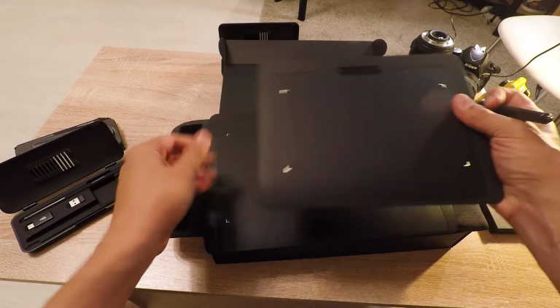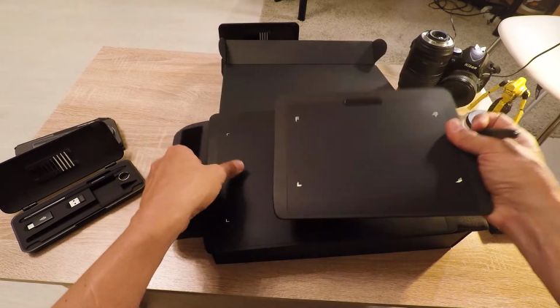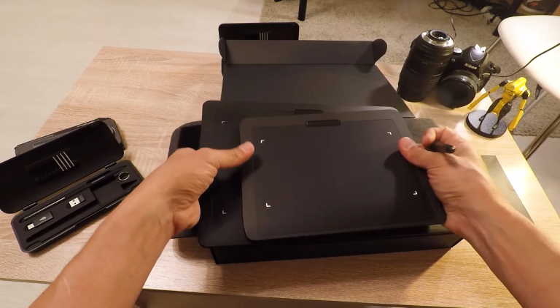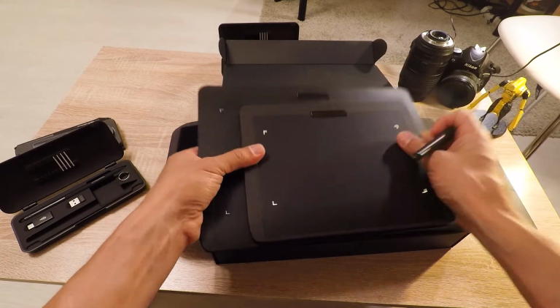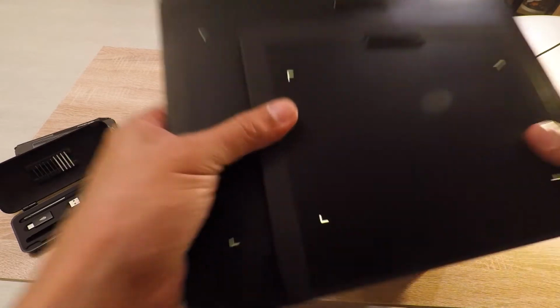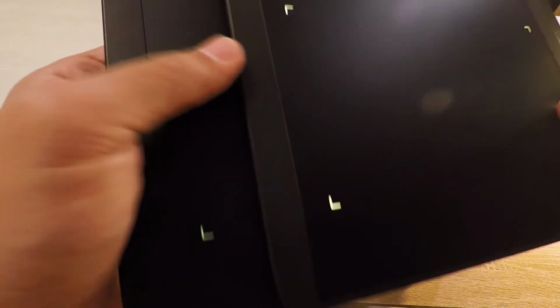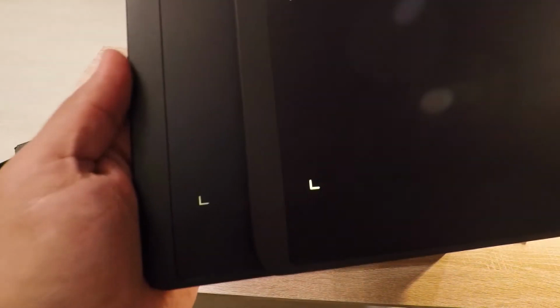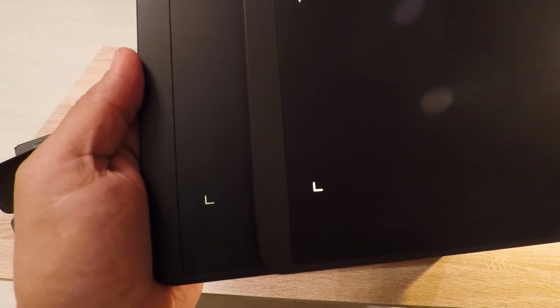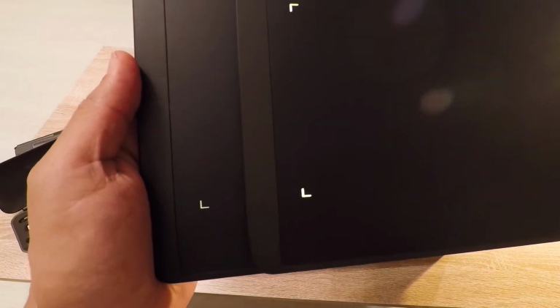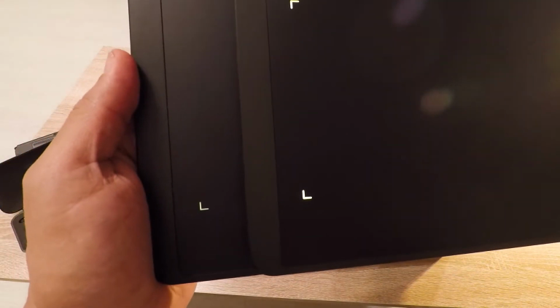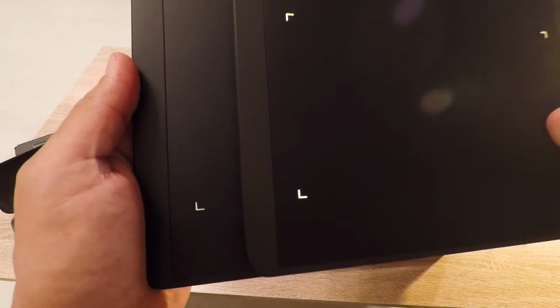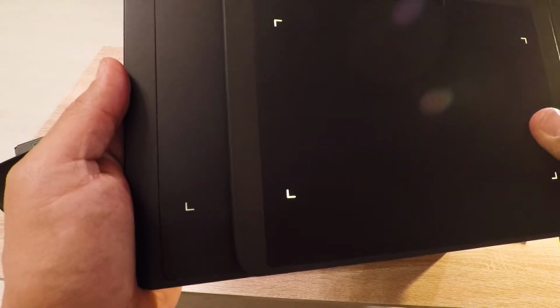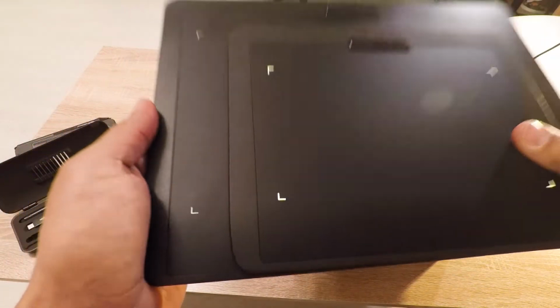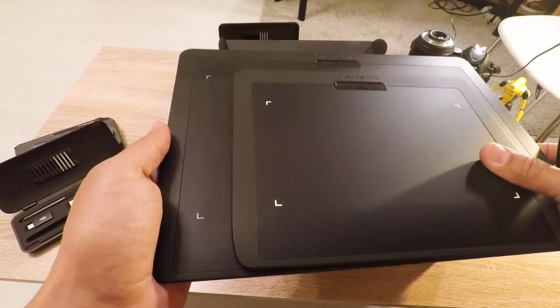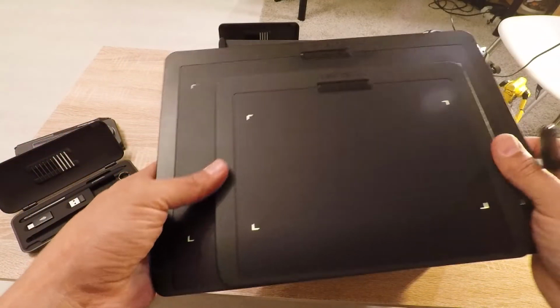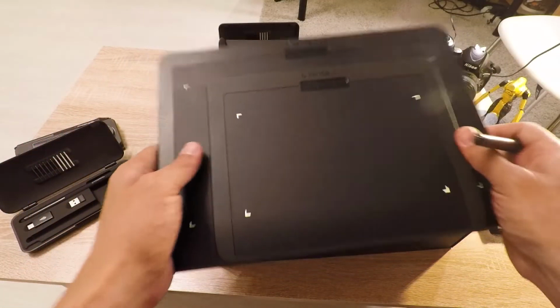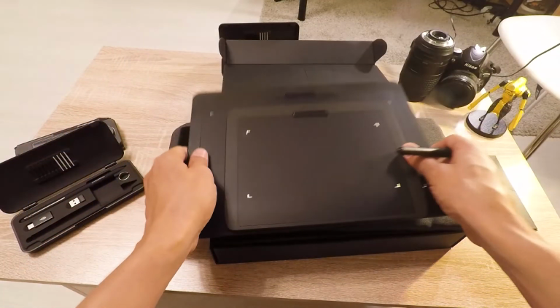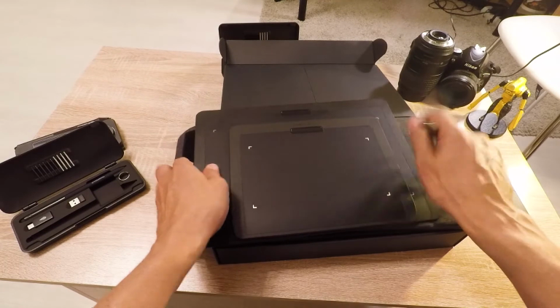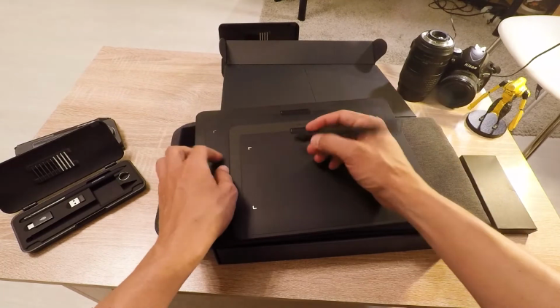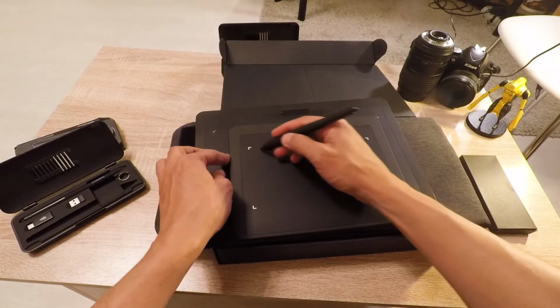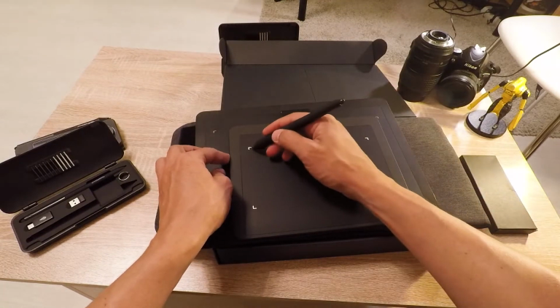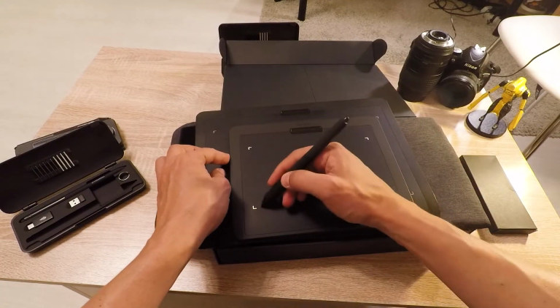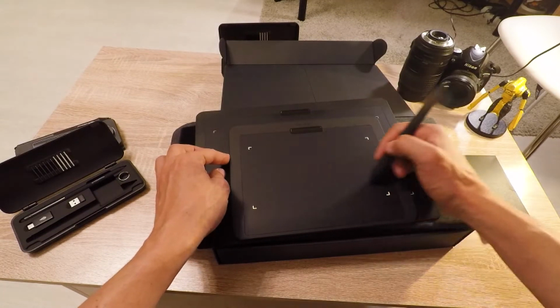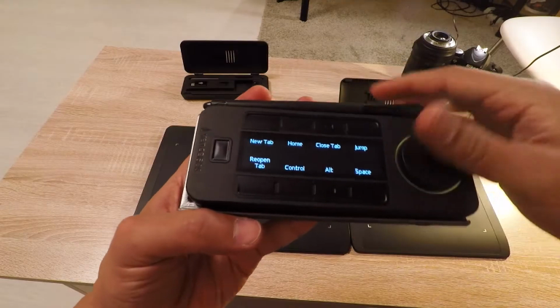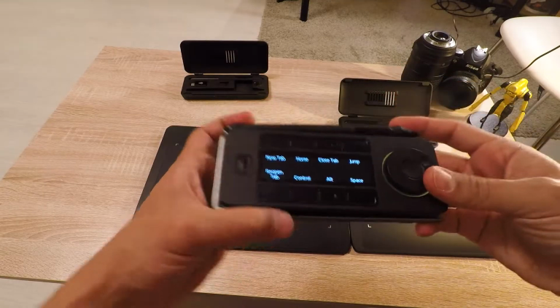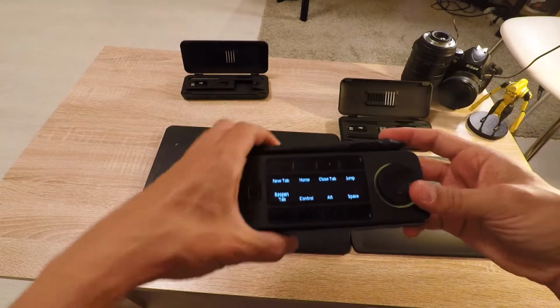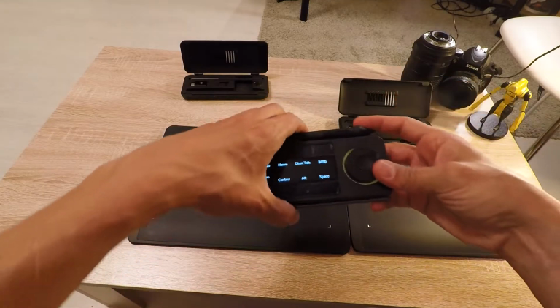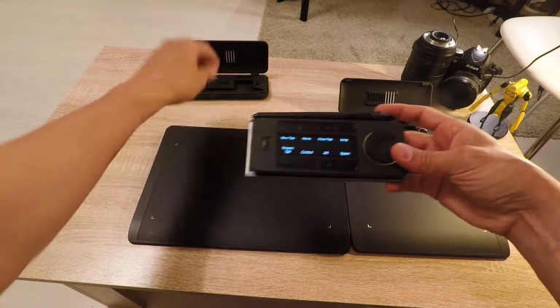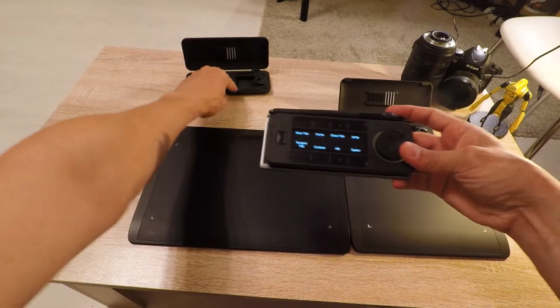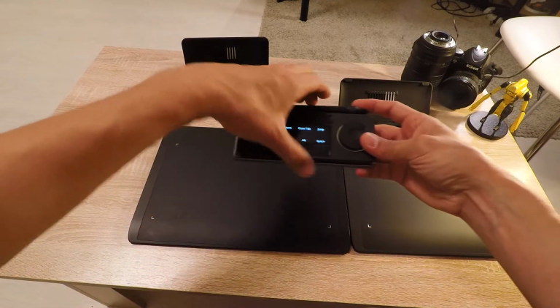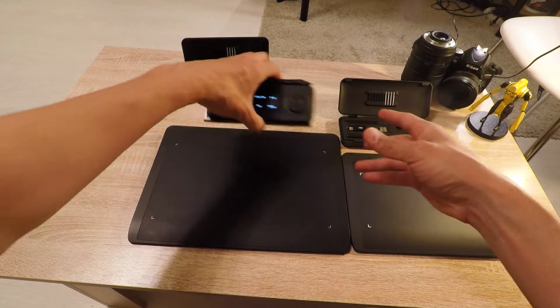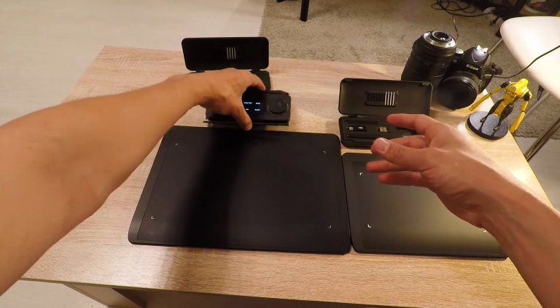The drawing surface gives you really good control and also doesn't leave any scratches behind. The quick keys remote you can buy separately or in a bundle with the medium.